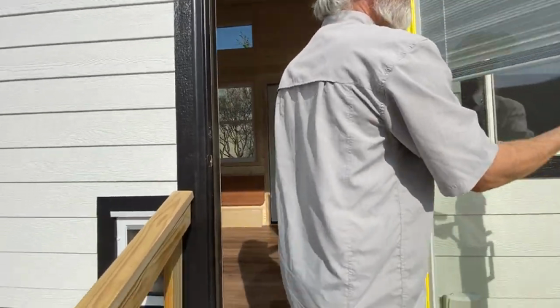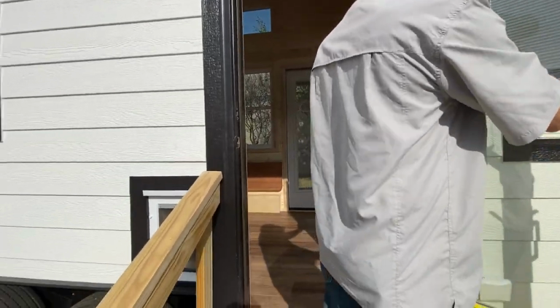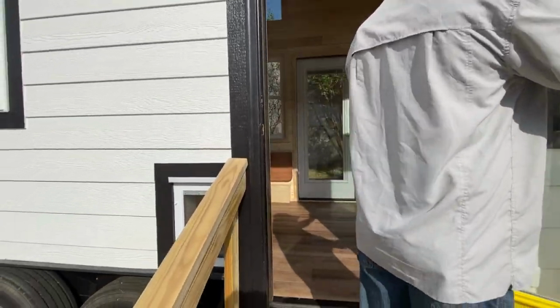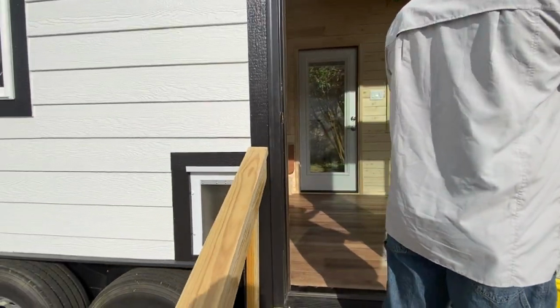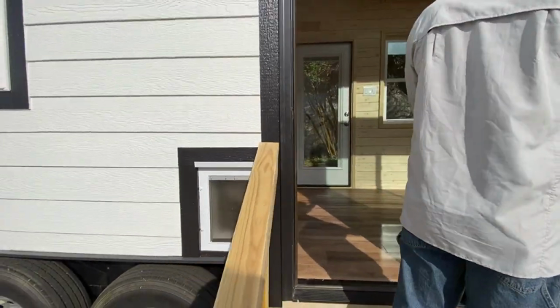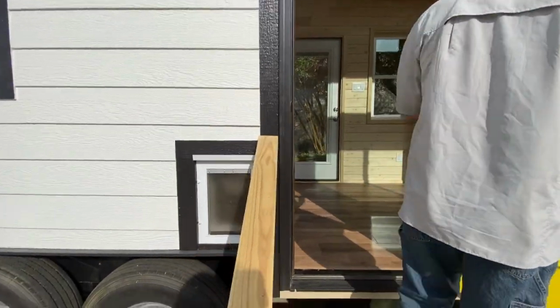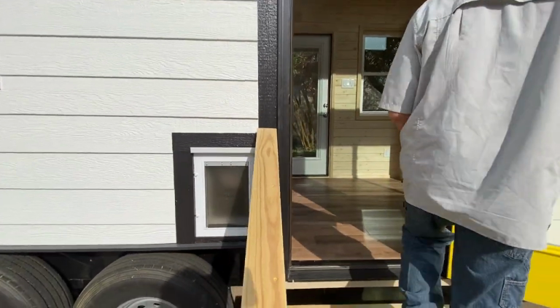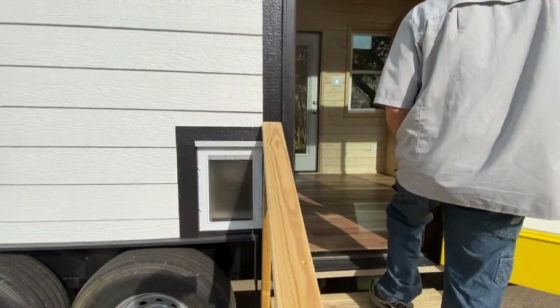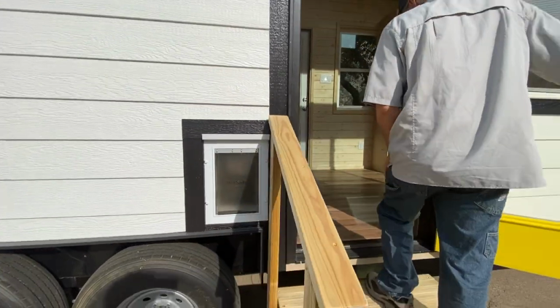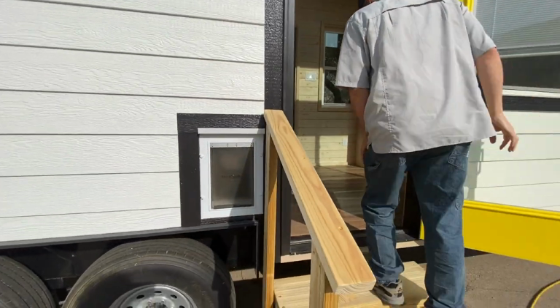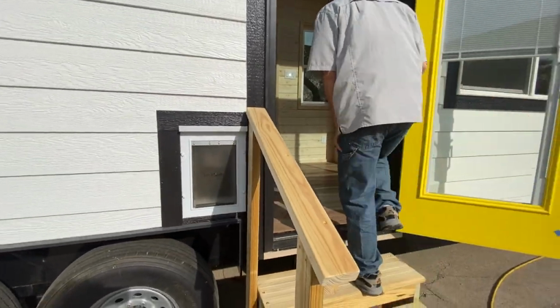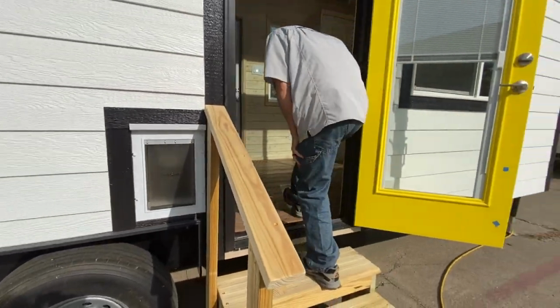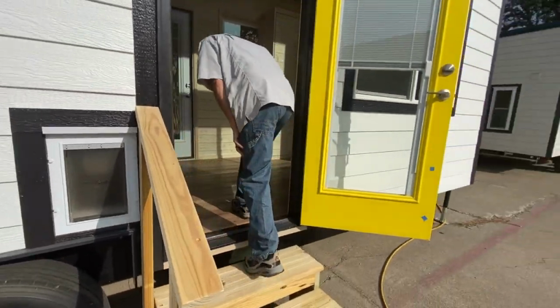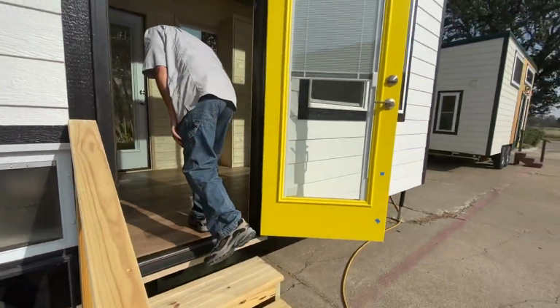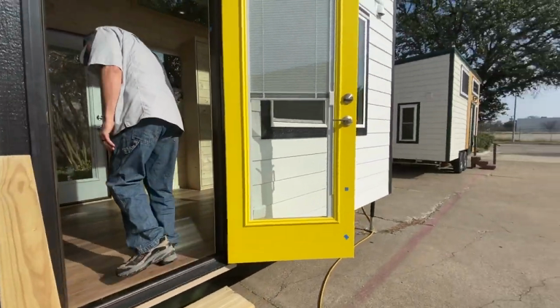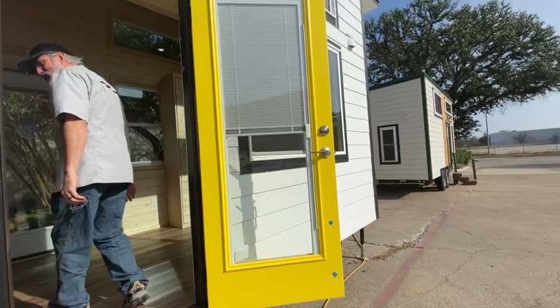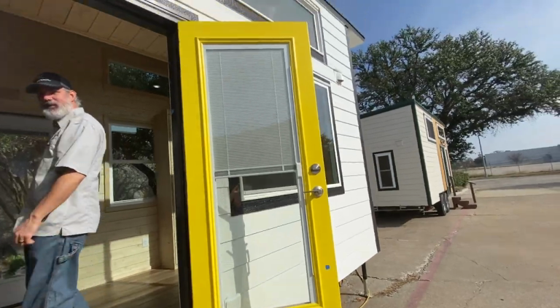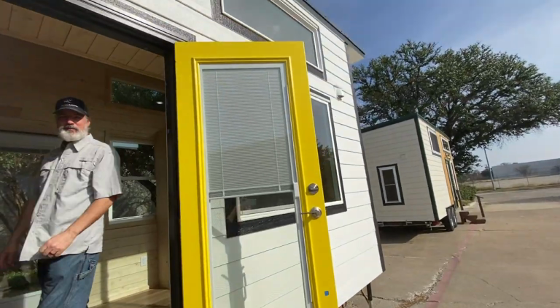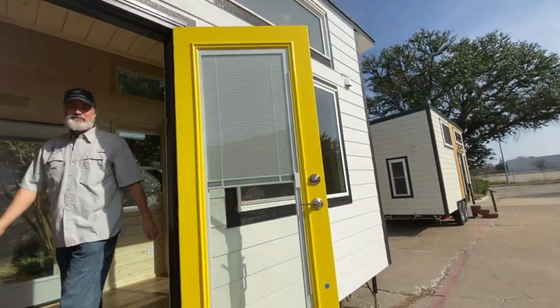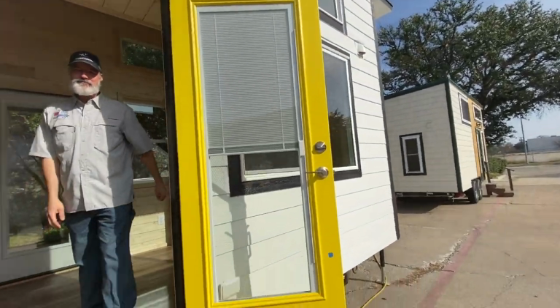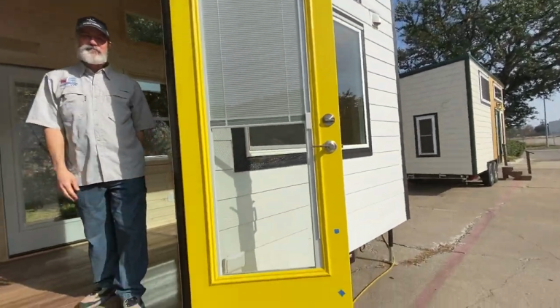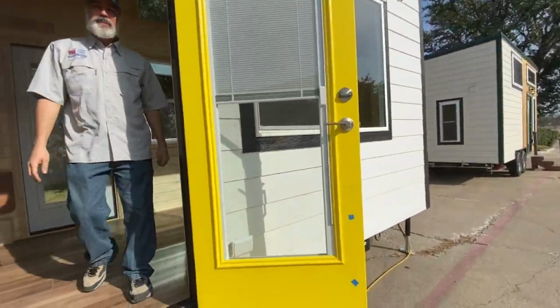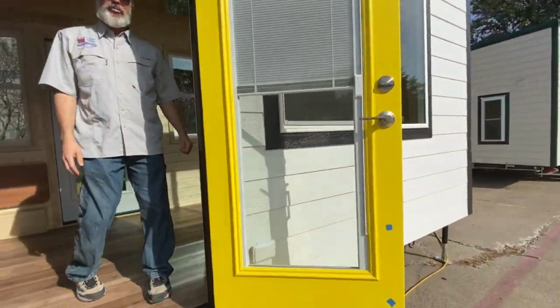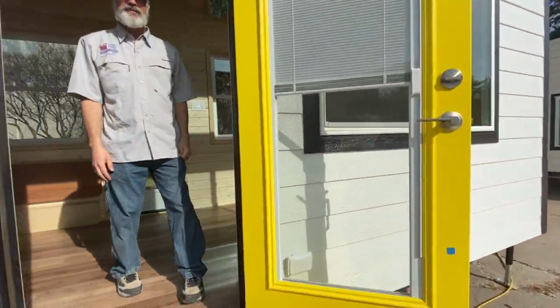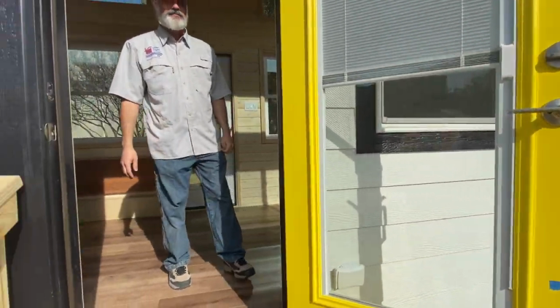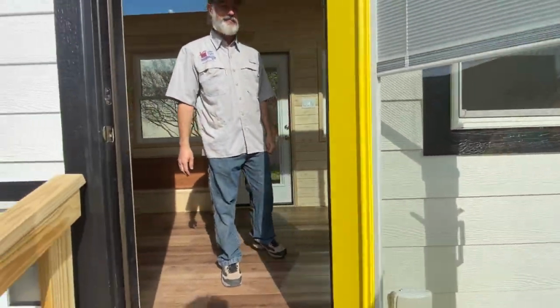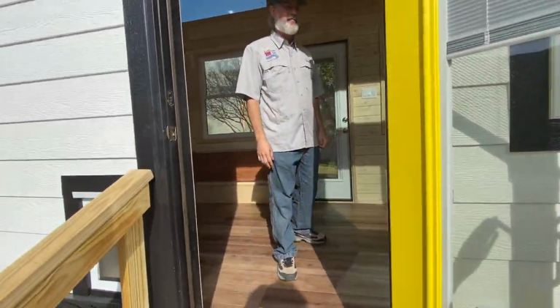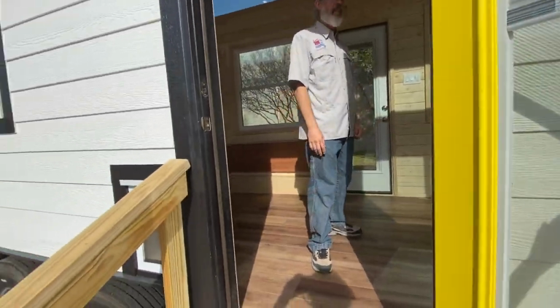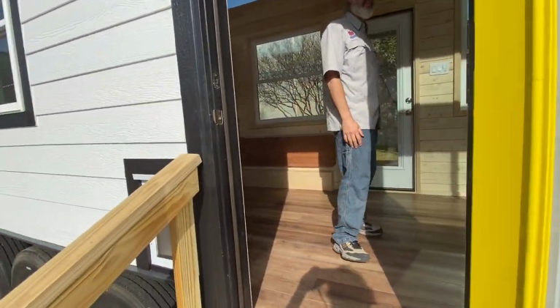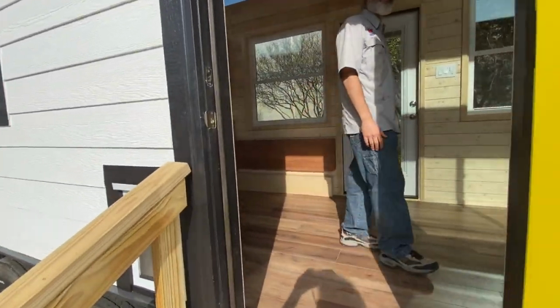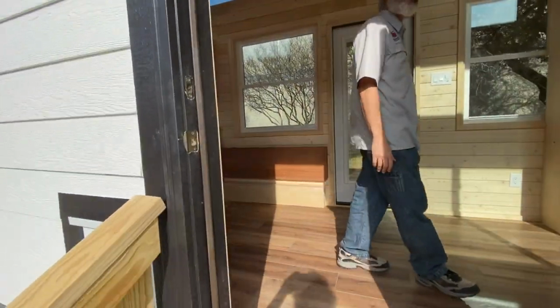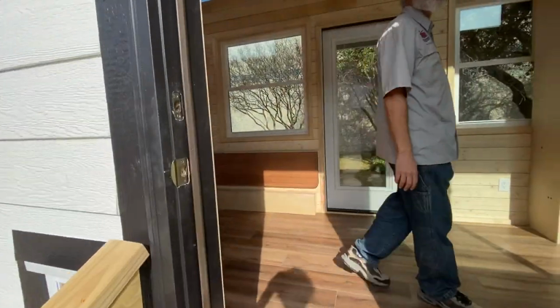So this is the pet door. Blinds inside the glass — very popular.